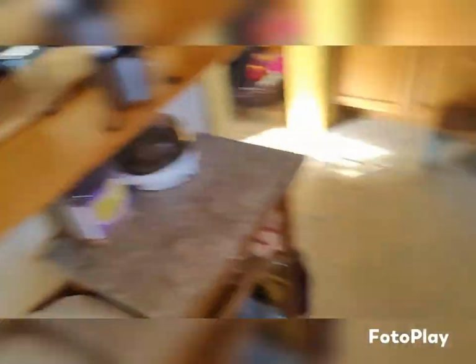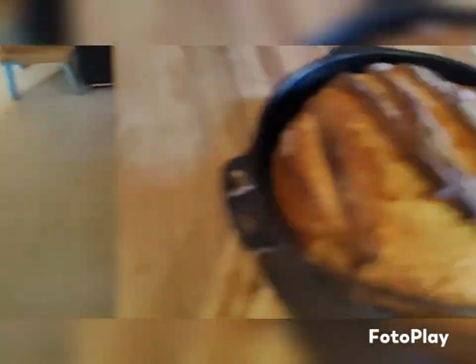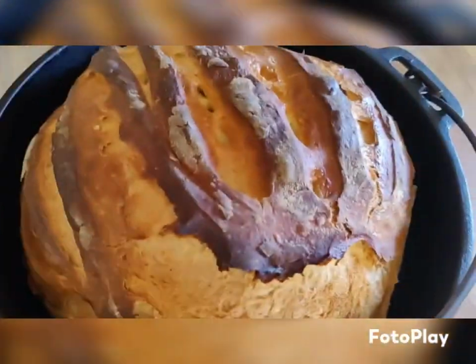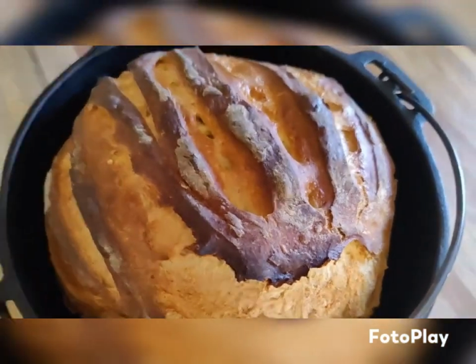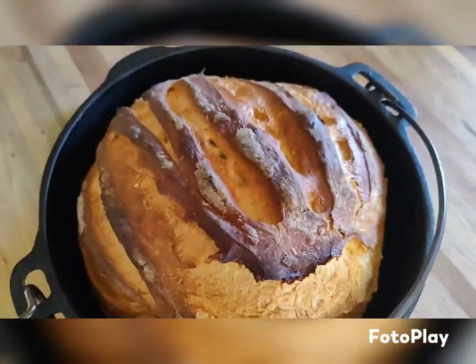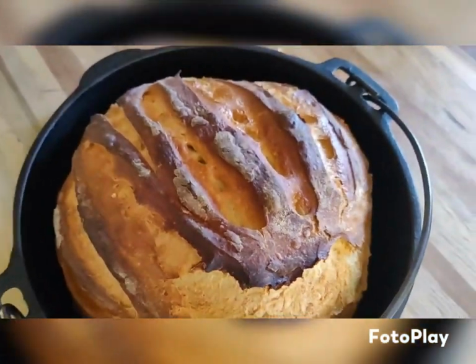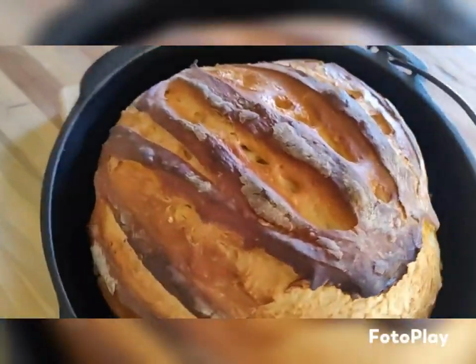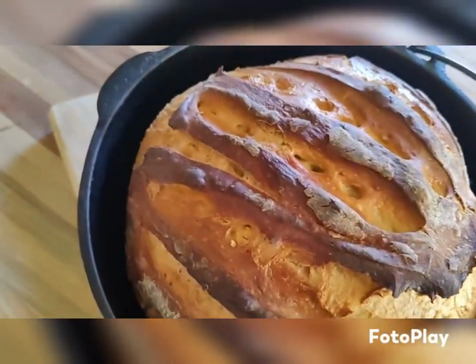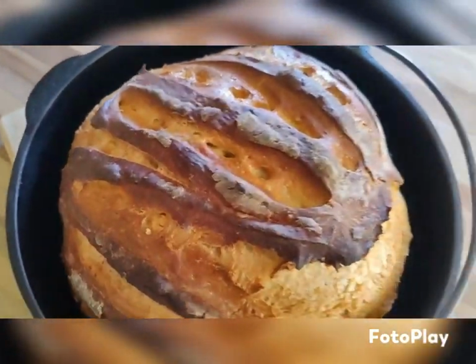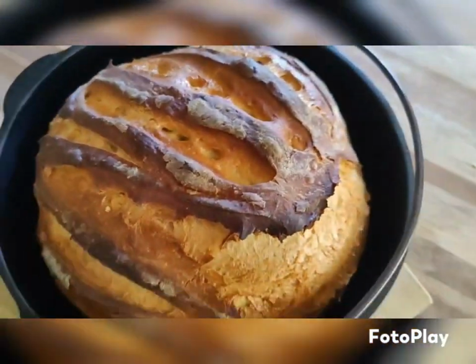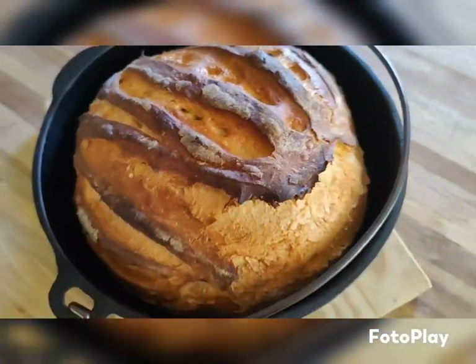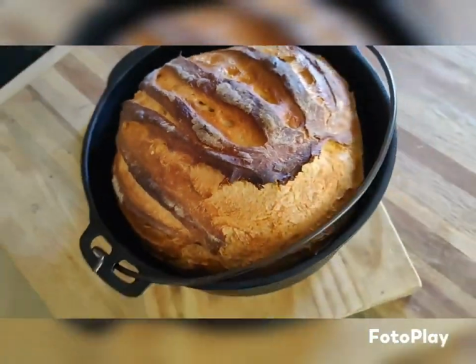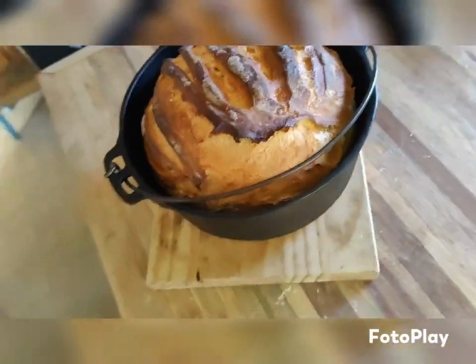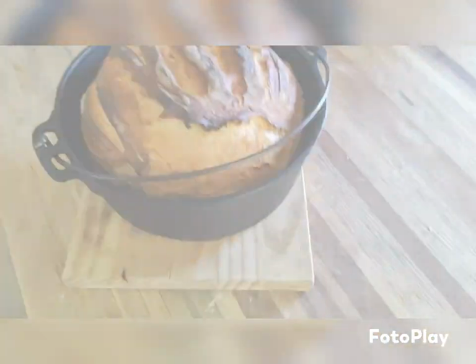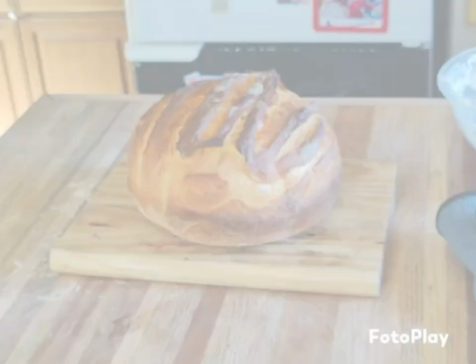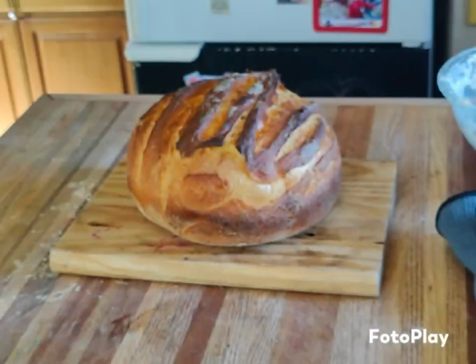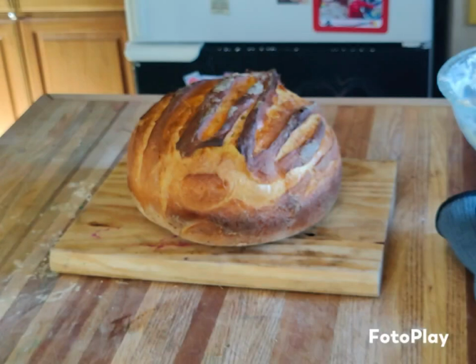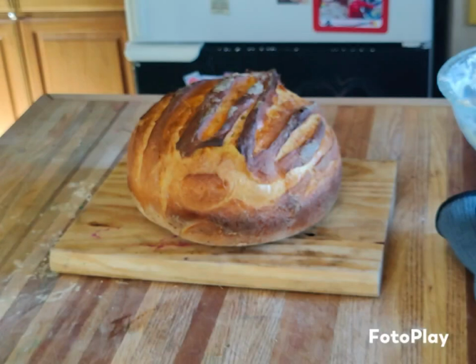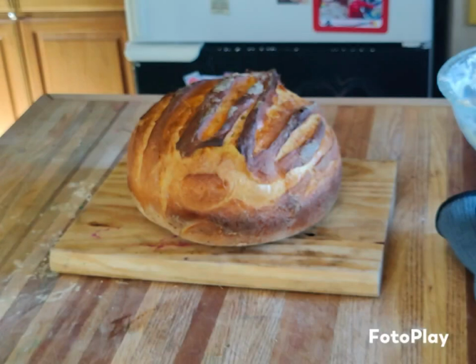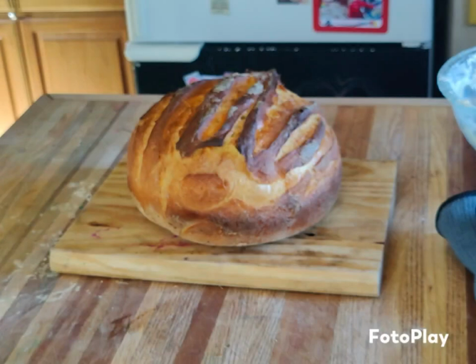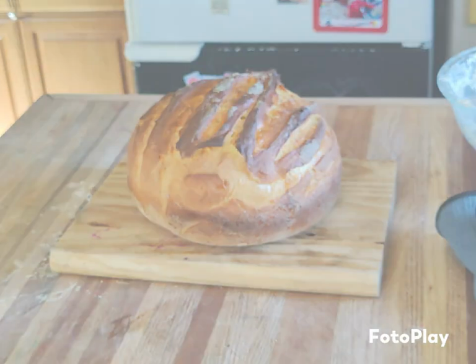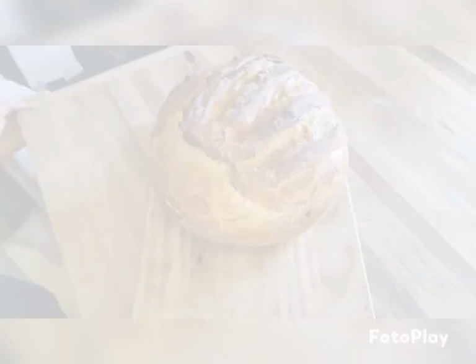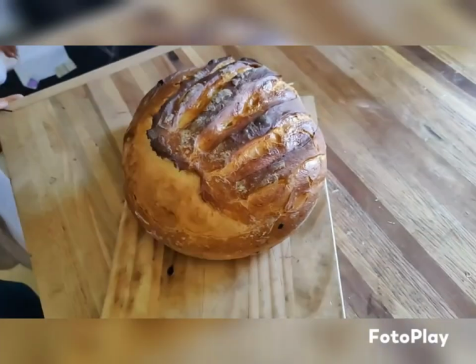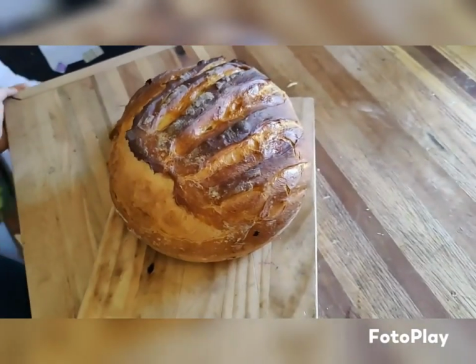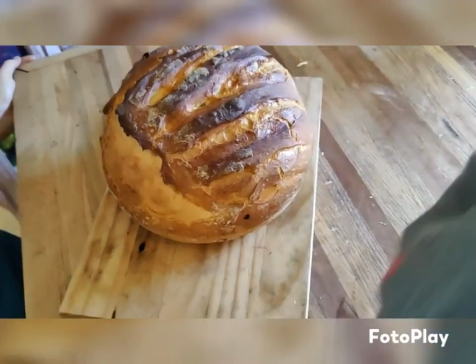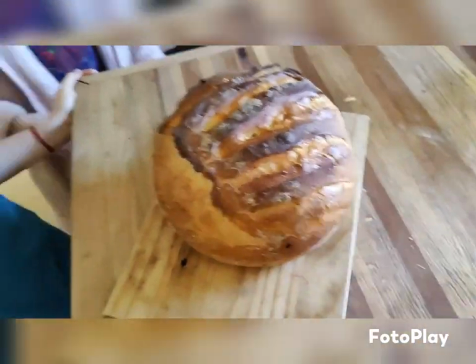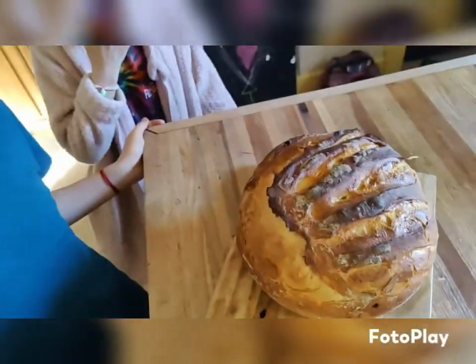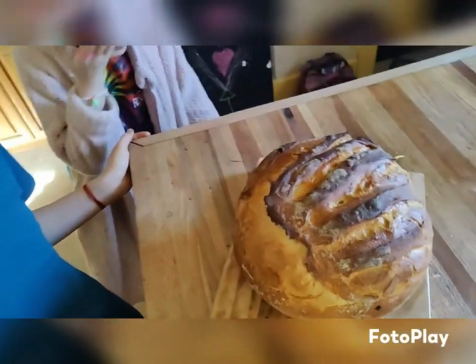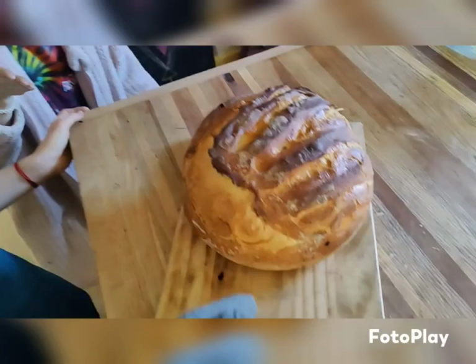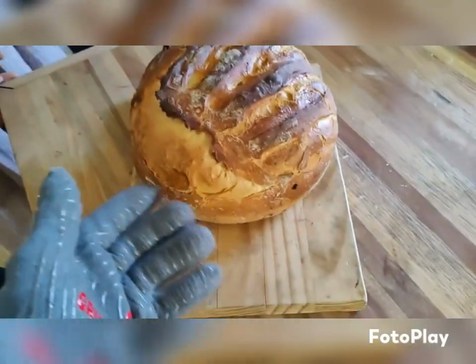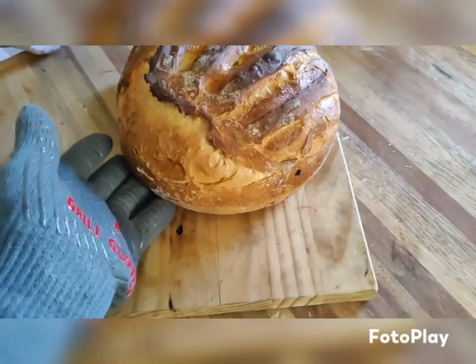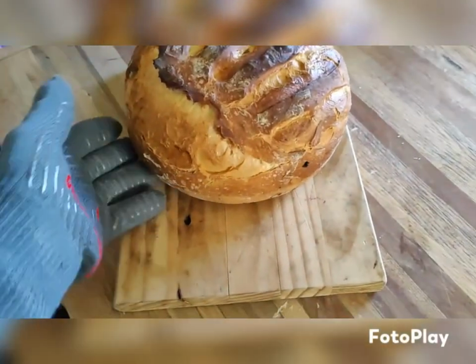But look at that crust. I'll take it out. Oh, there it is. It's huge! It looks good. Look at it! Look at that thing.